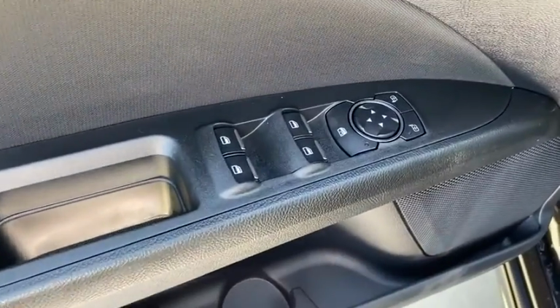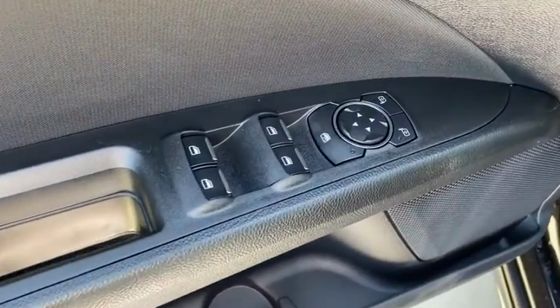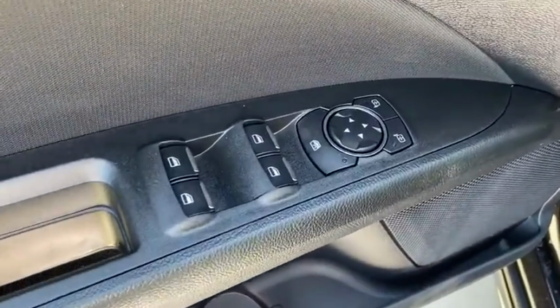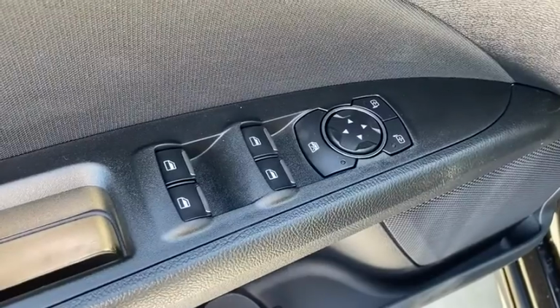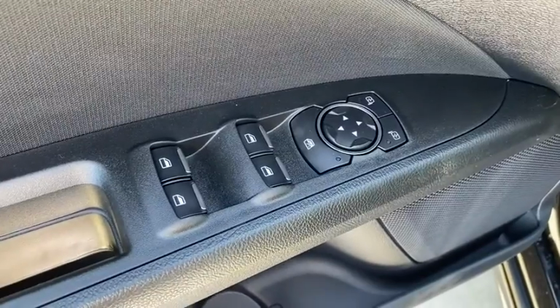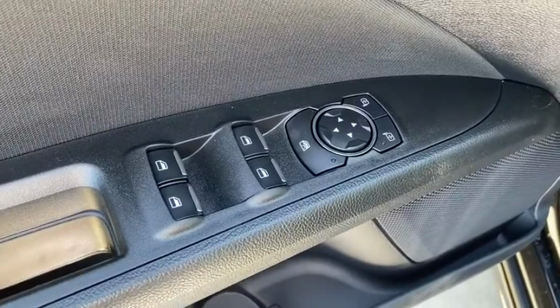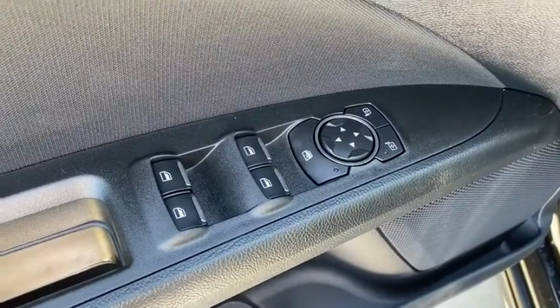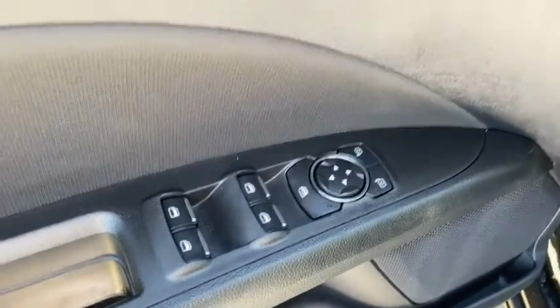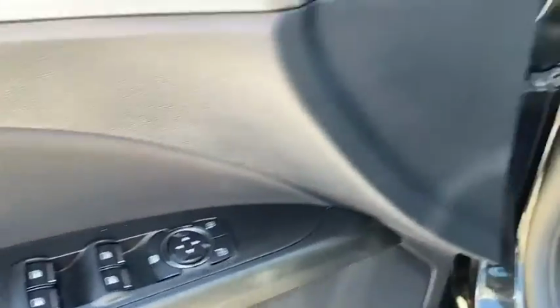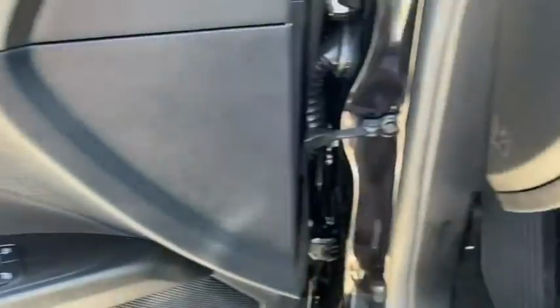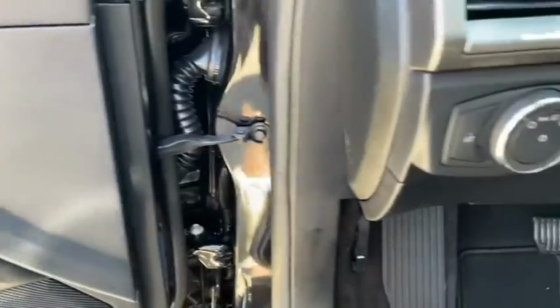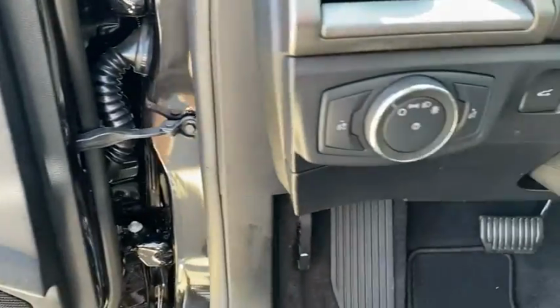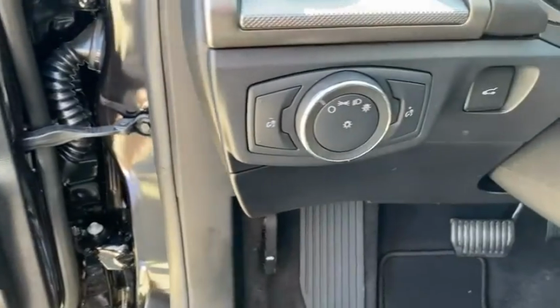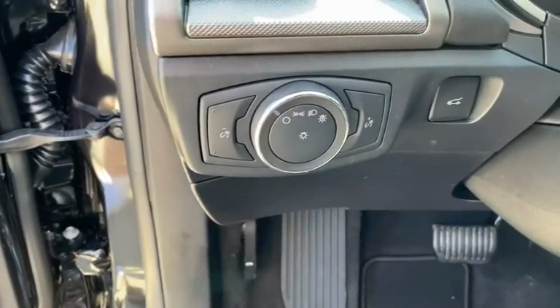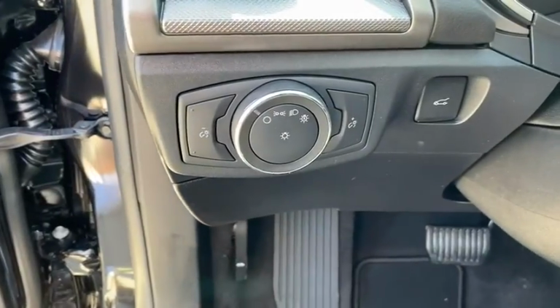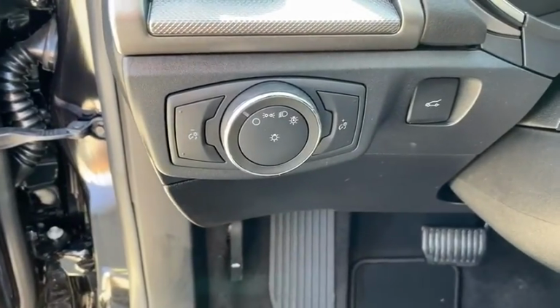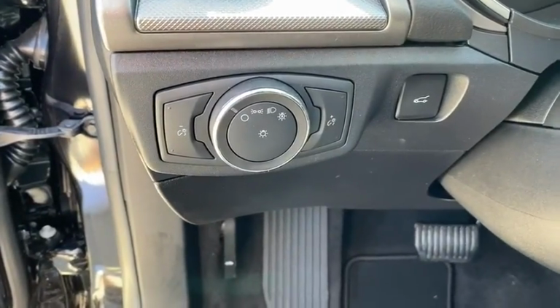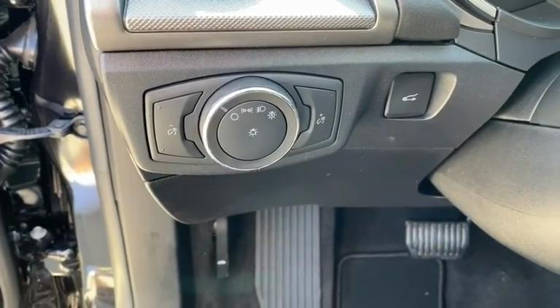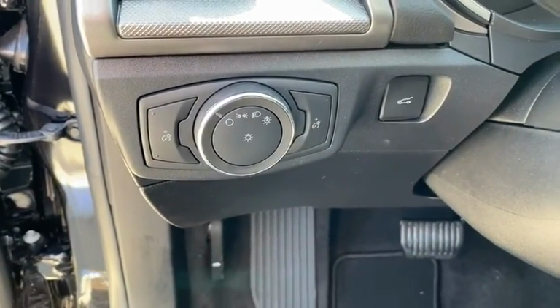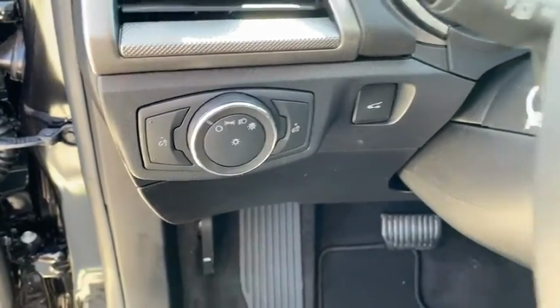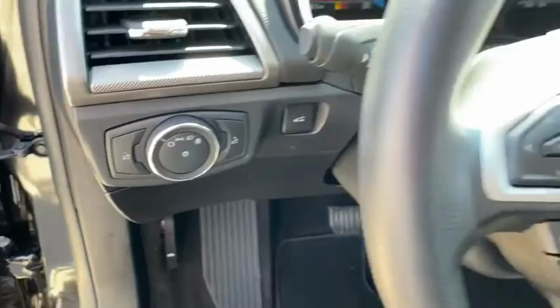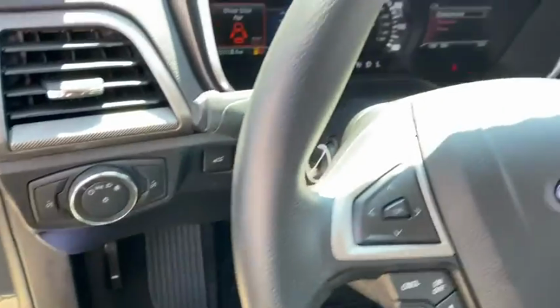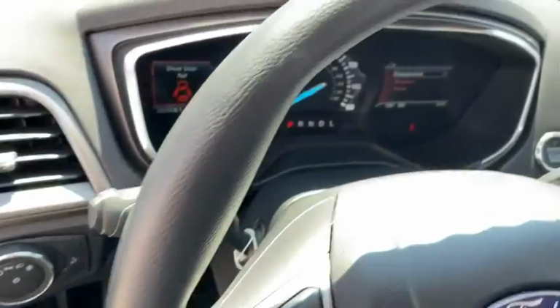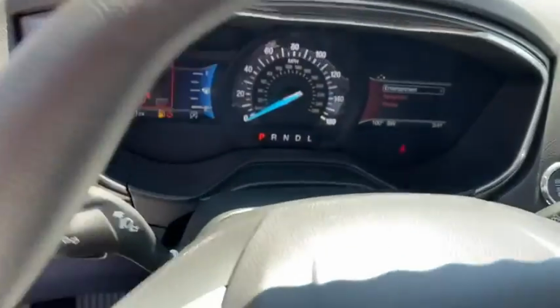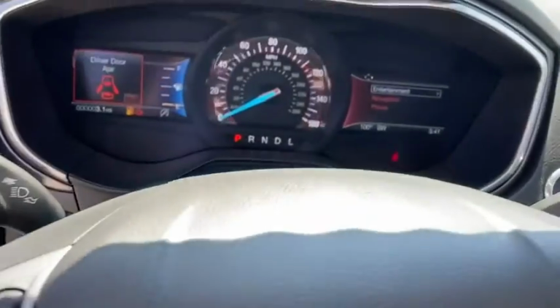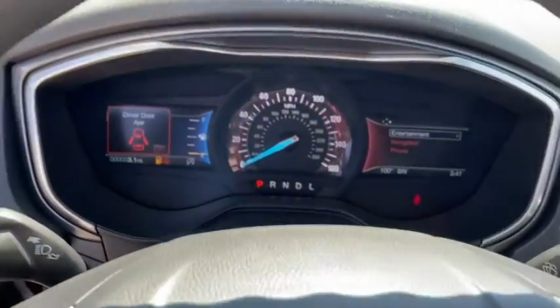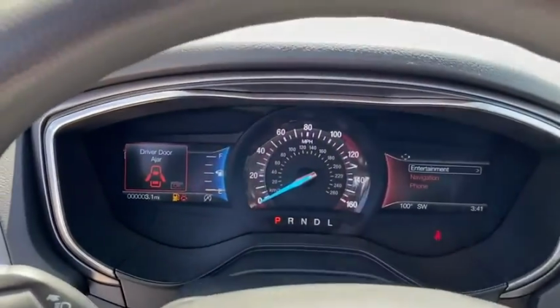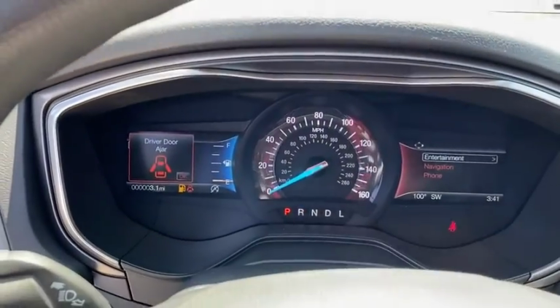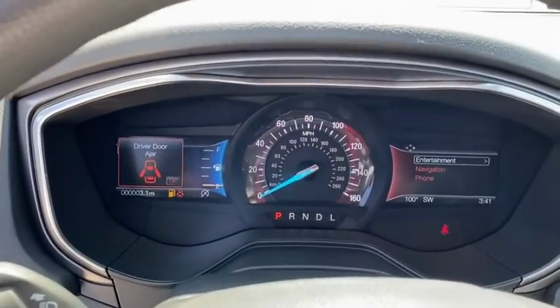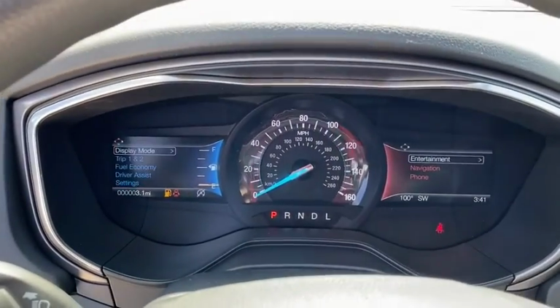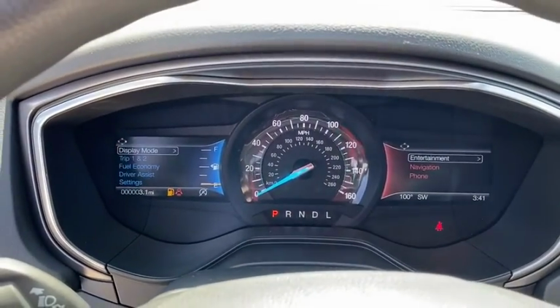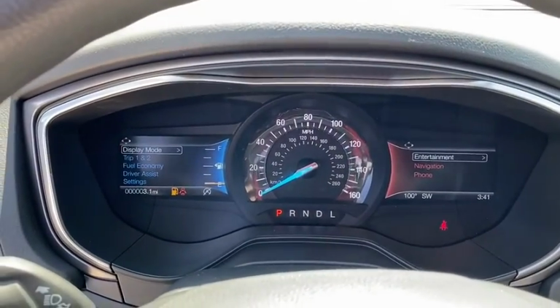Rear defrost, auto-off headlights, AM-FM stereo radio, electronic stability control, child safety locks, bucket seats, power door locks.